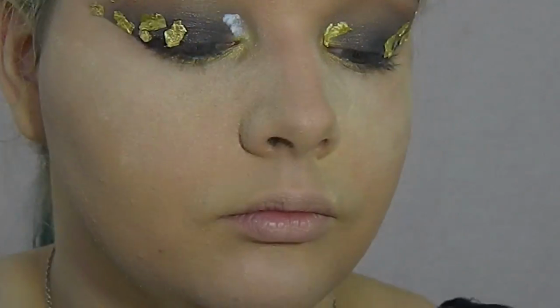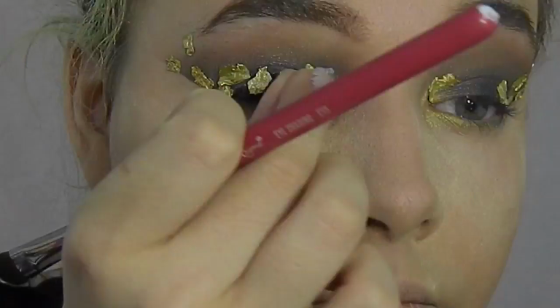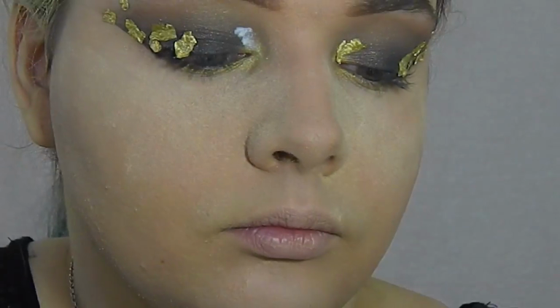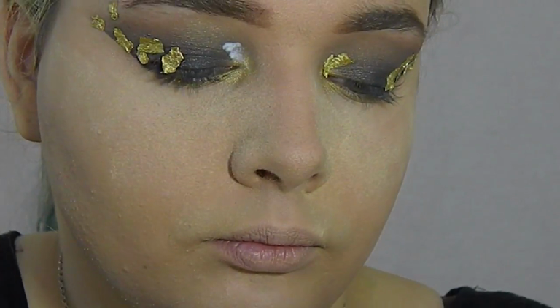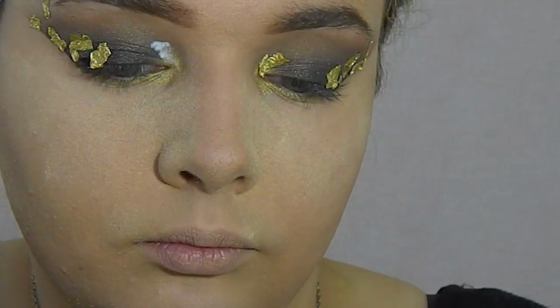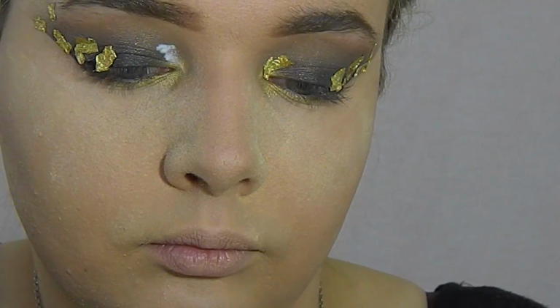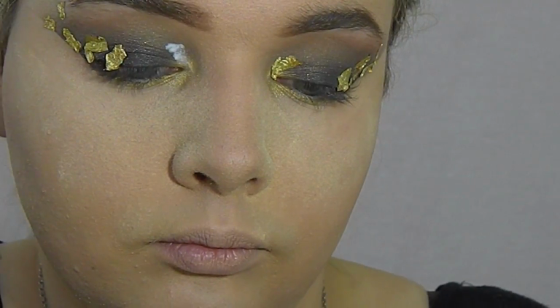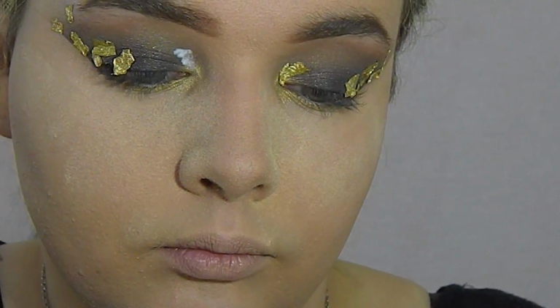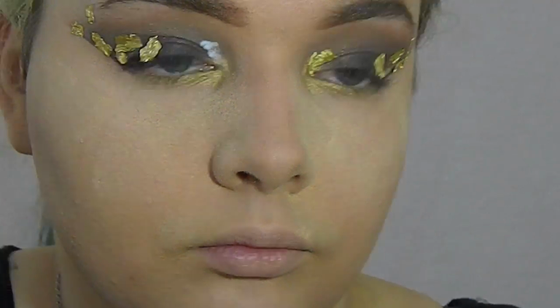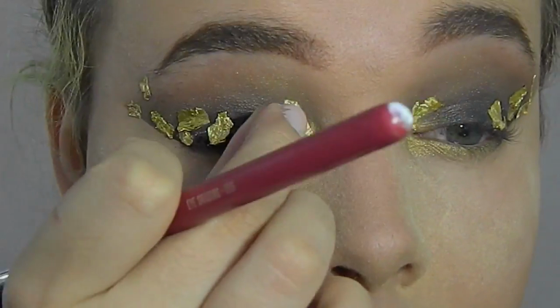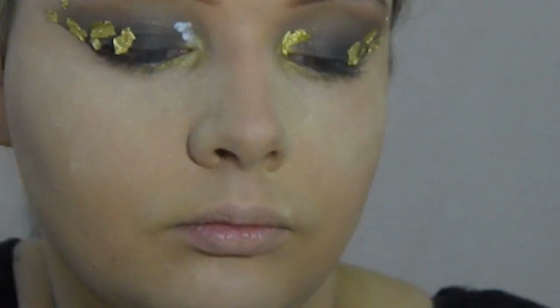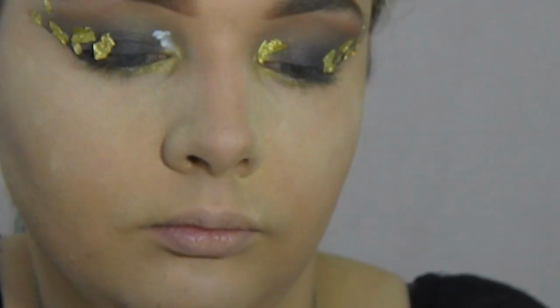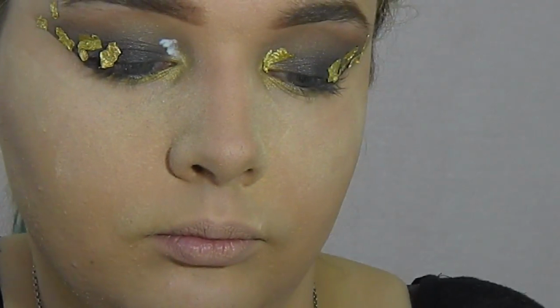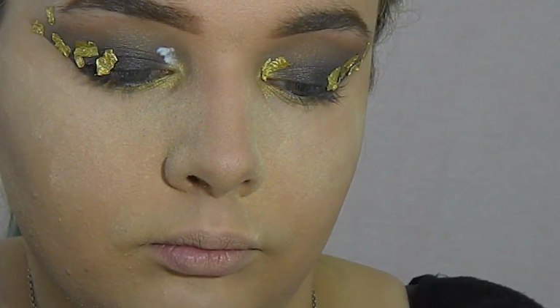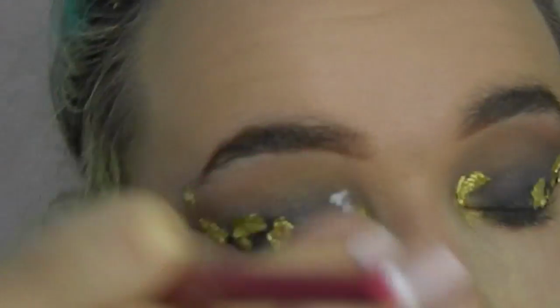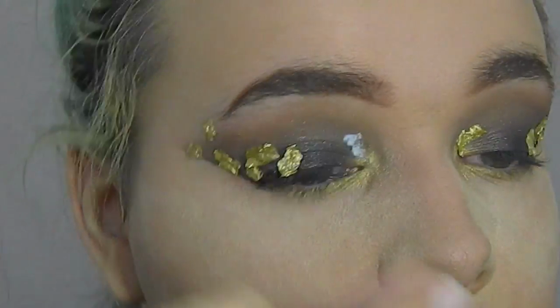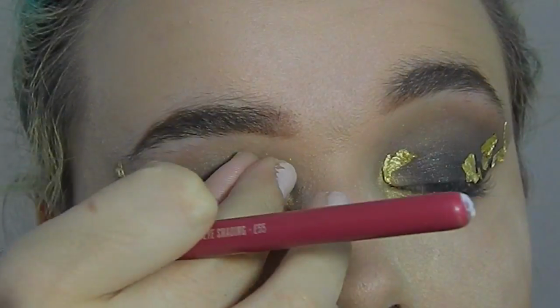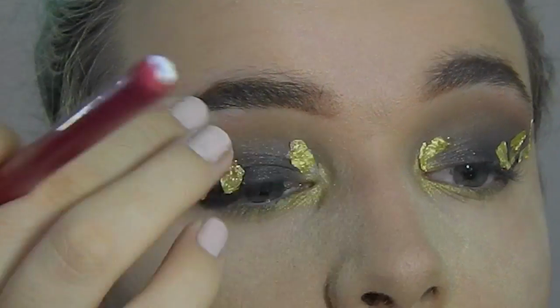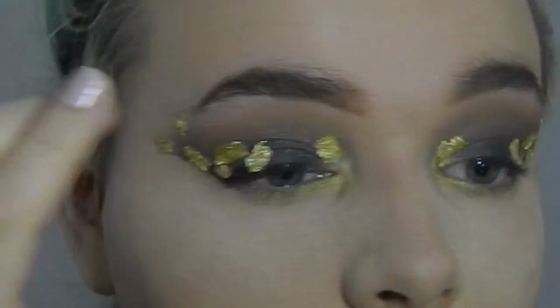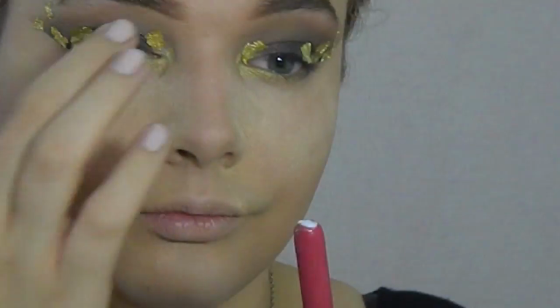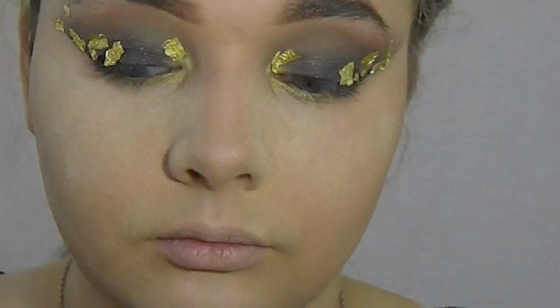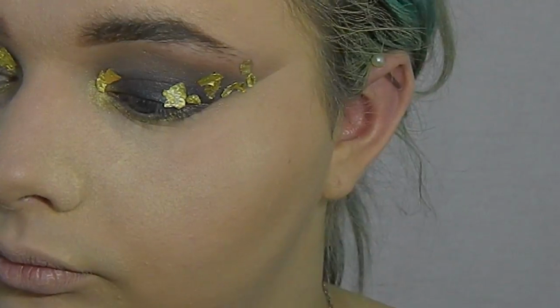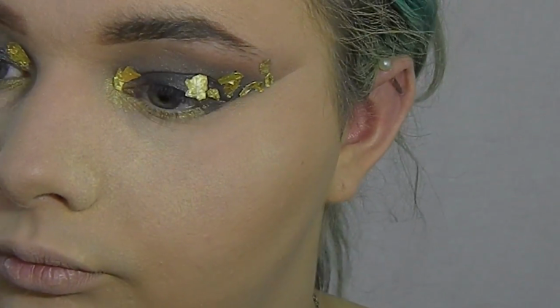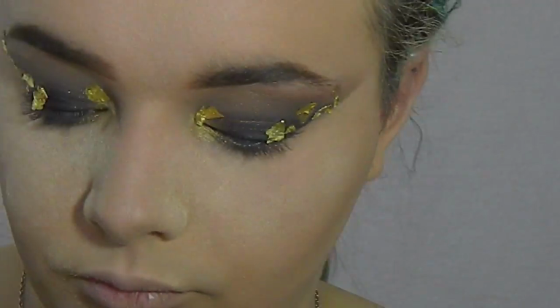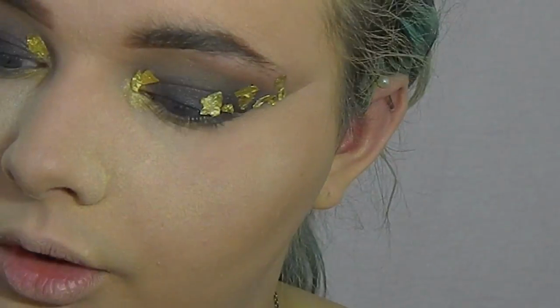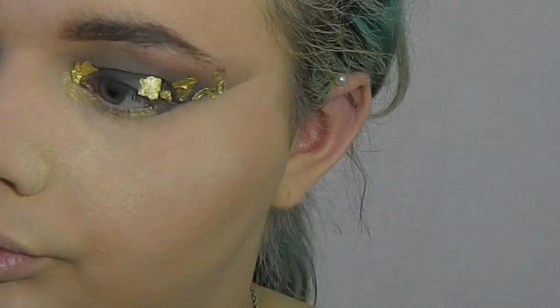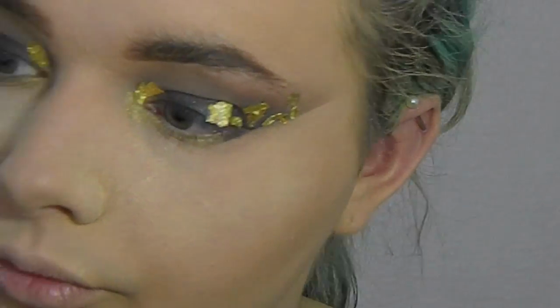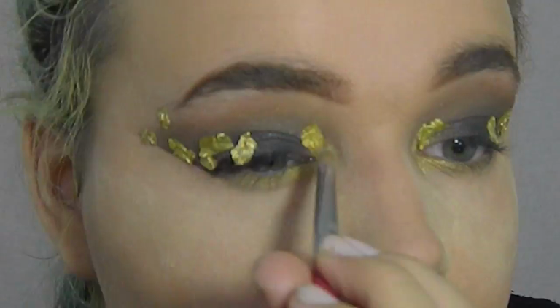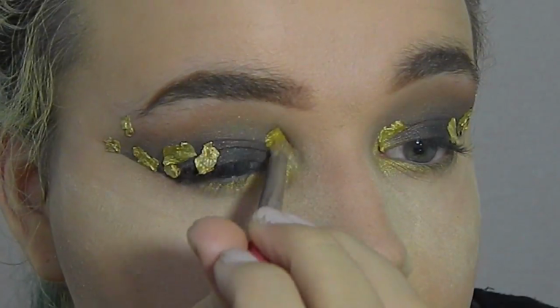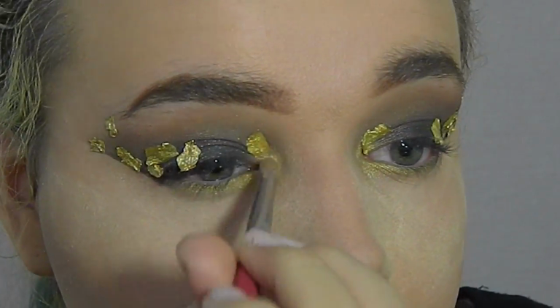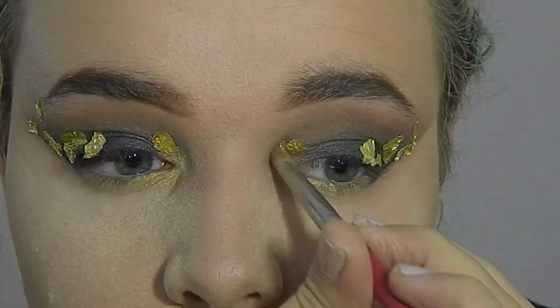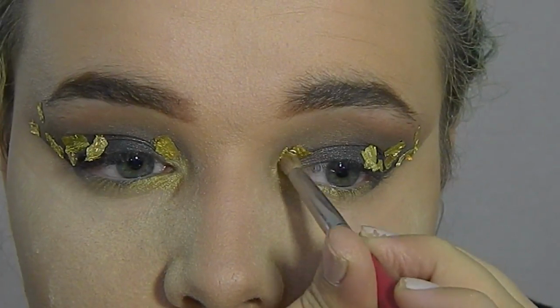Now I'm just adding my final pieces of foil to my eyes. I wanted to do a wing shape with this and a strong inner corner, so that's why I'm applying foil also to the inner corner along with the gold shadow.